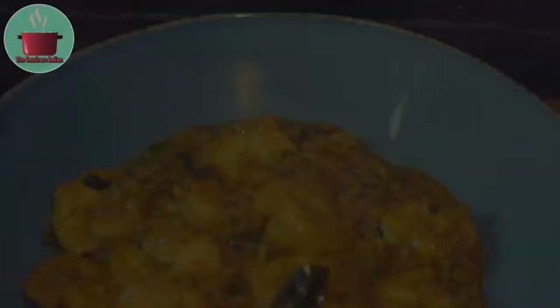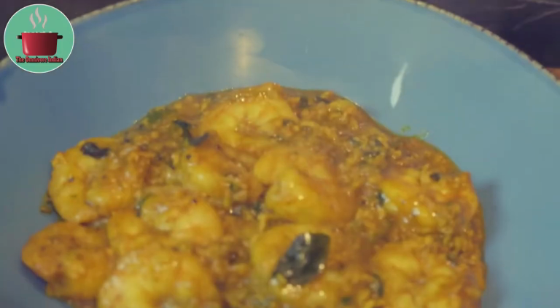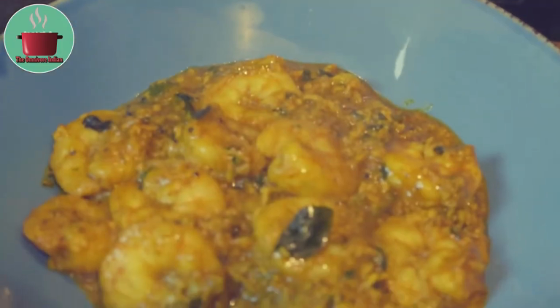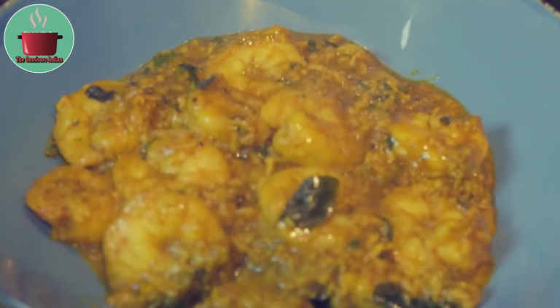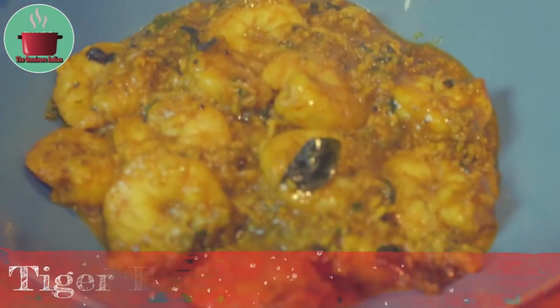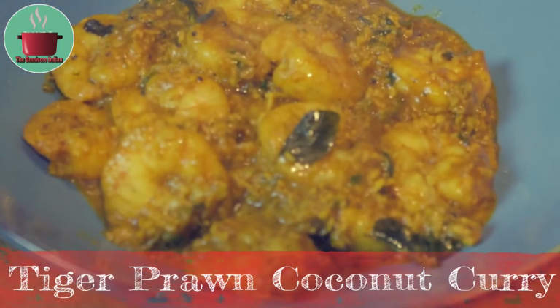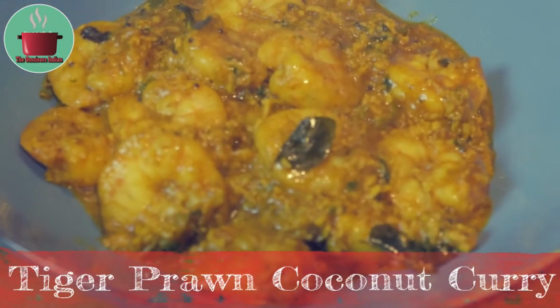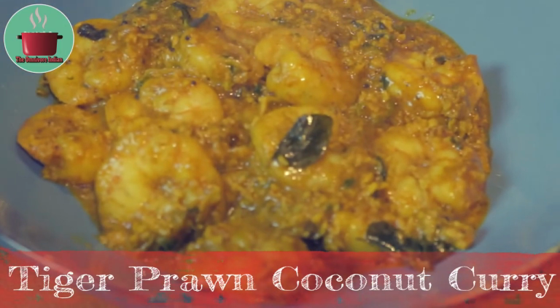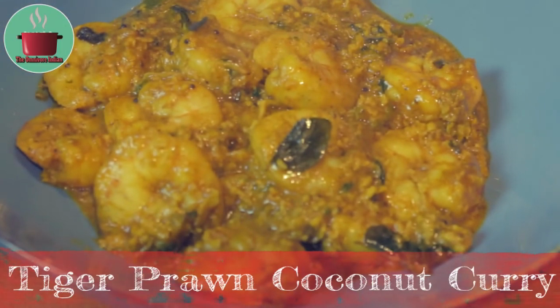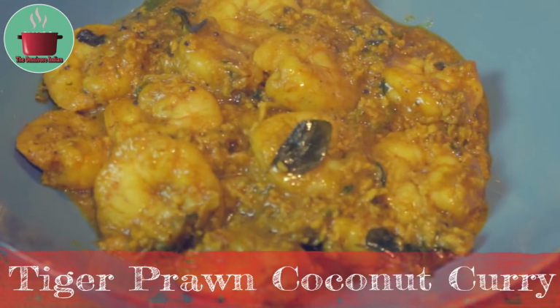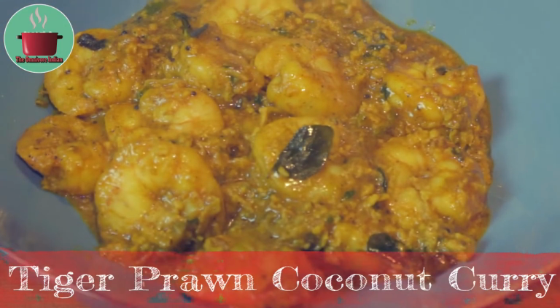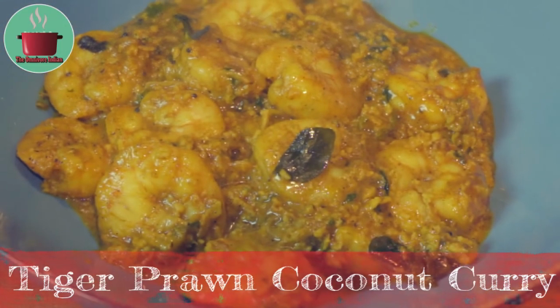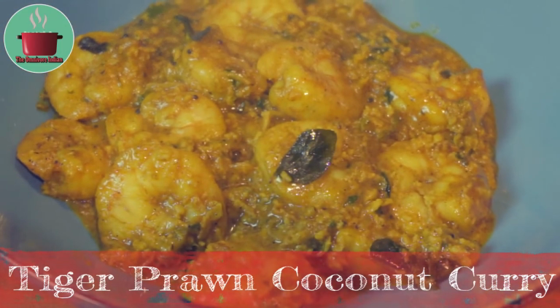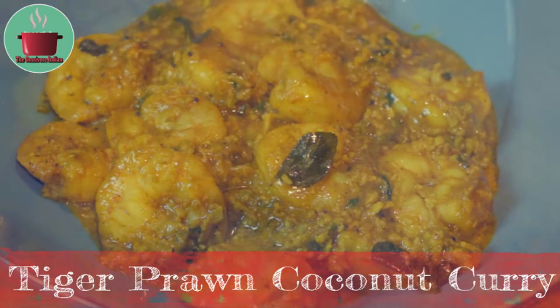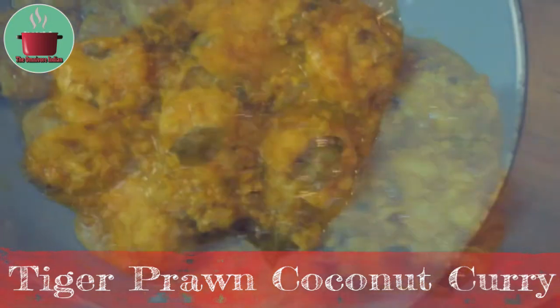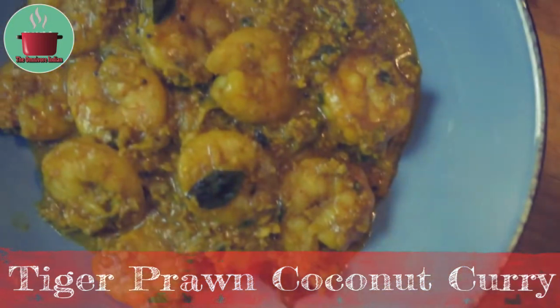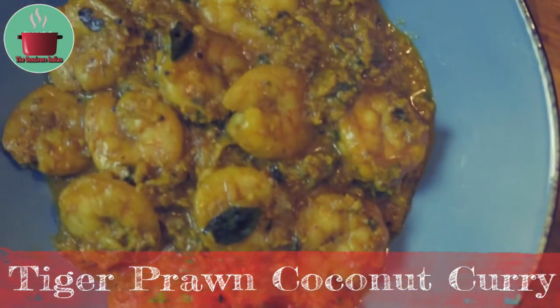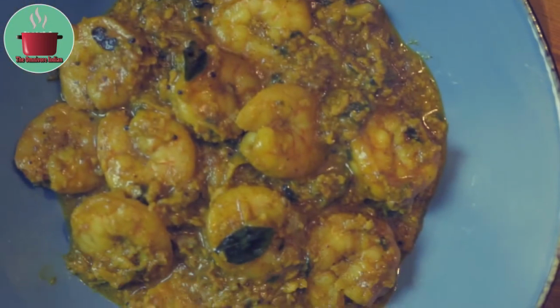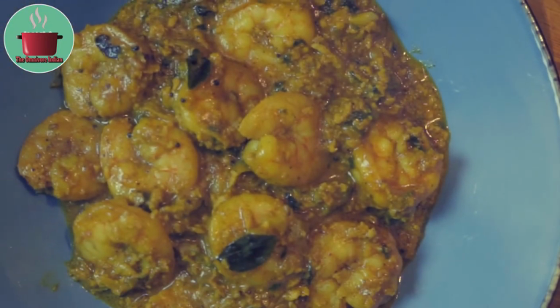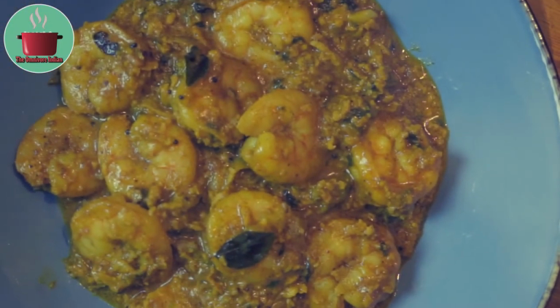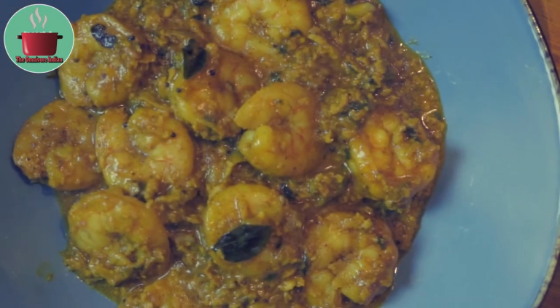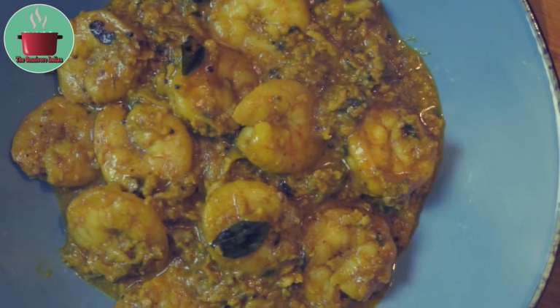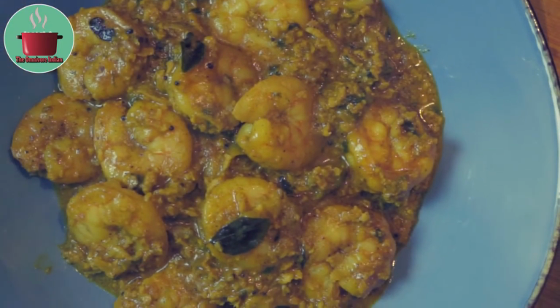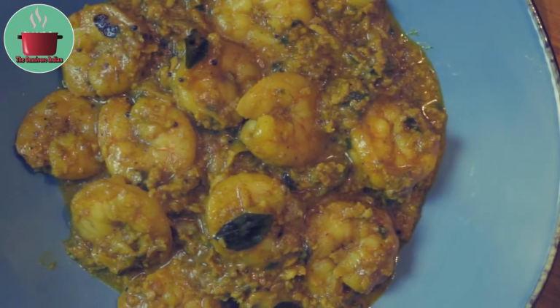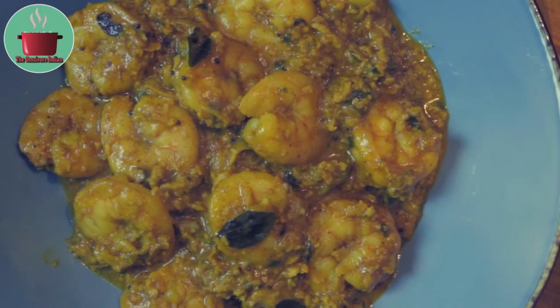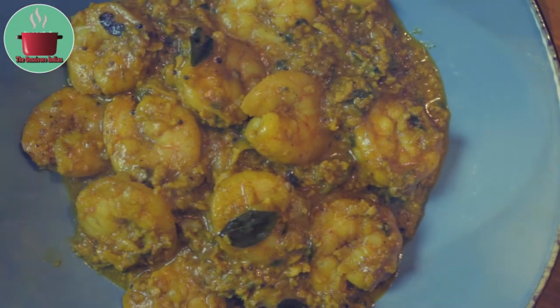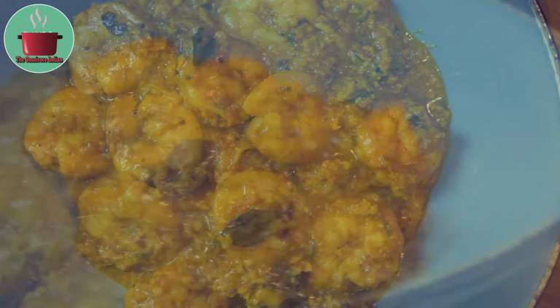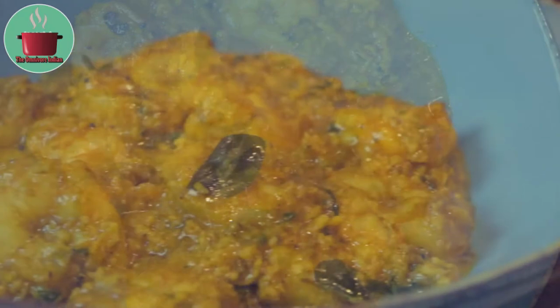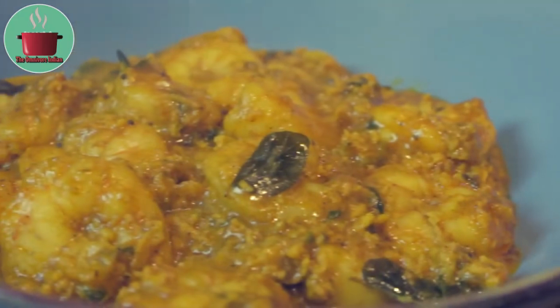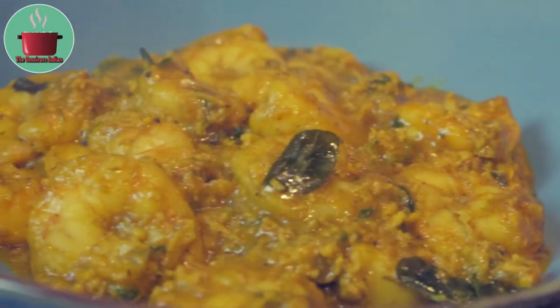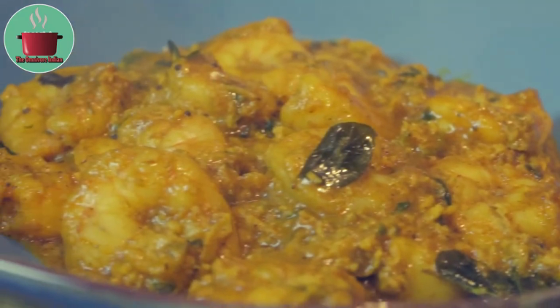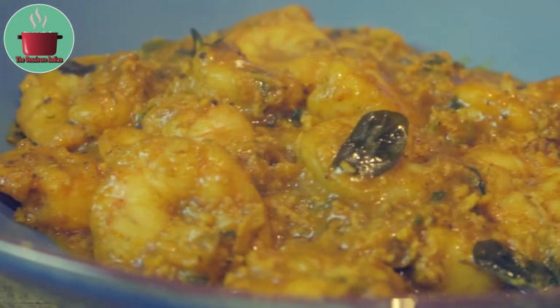Hello viewers, today I will show you how to make a spicy flavorful South Indian style prawn curry. The recipe uses tiger prawns and hence I have named it tiger prawns coconut curry.